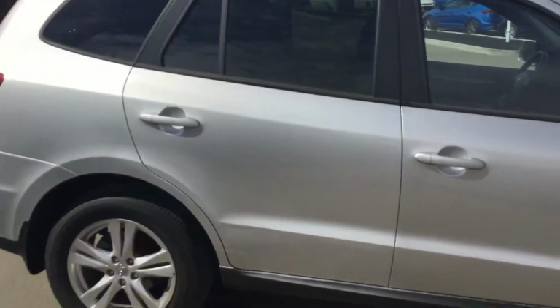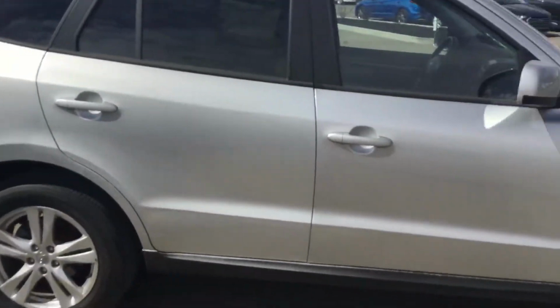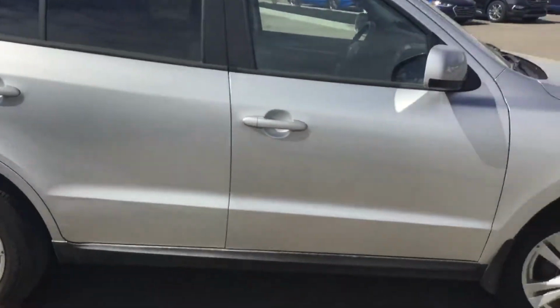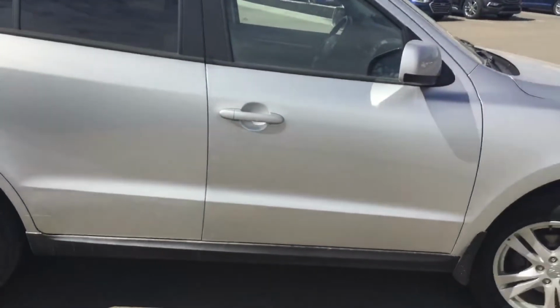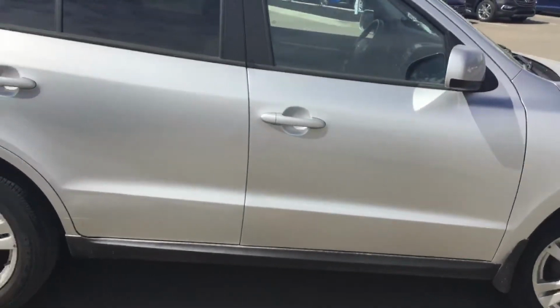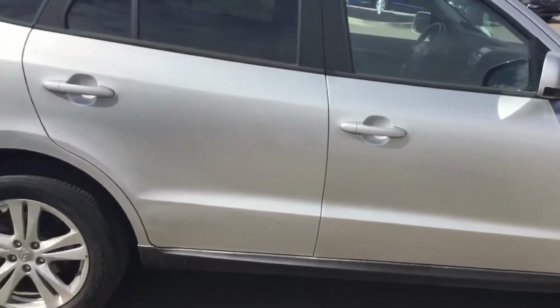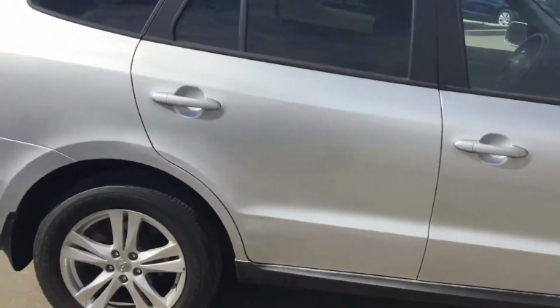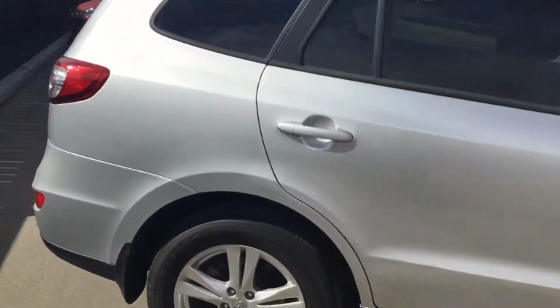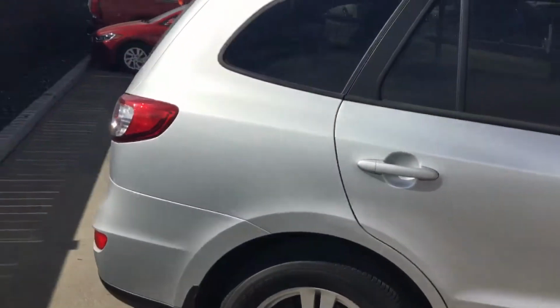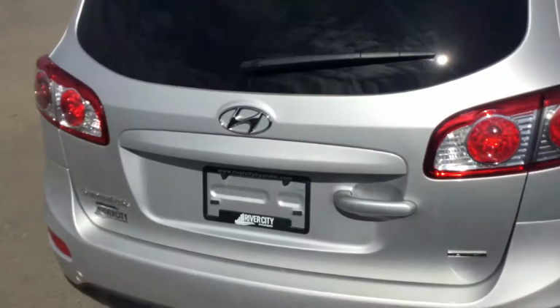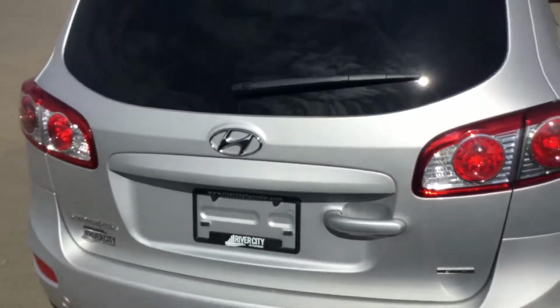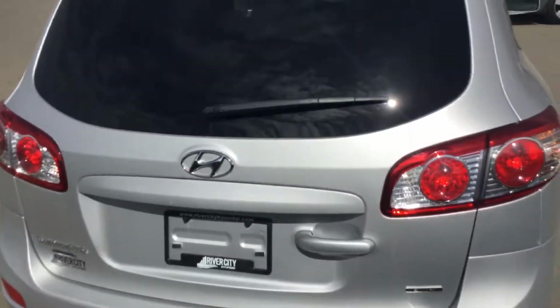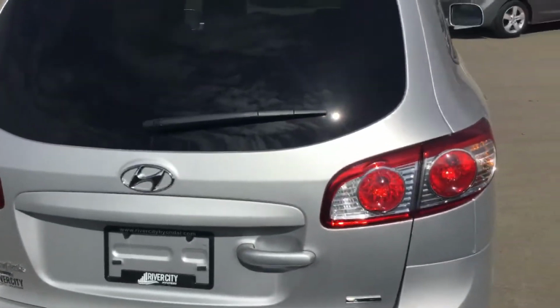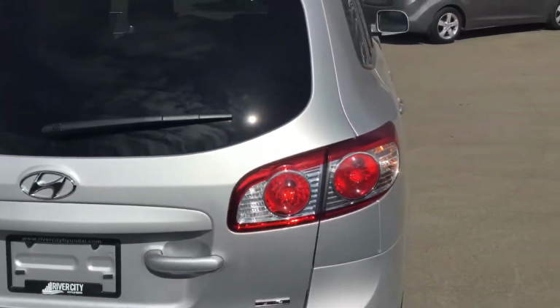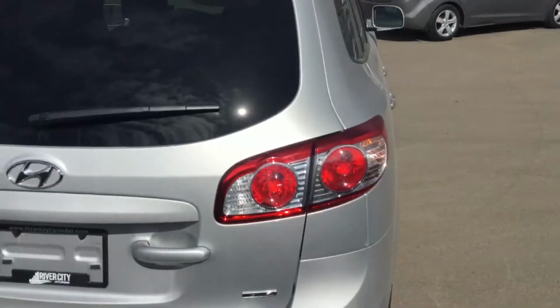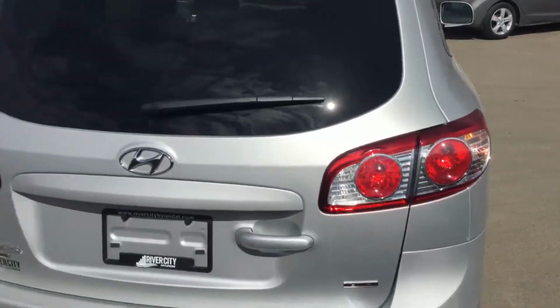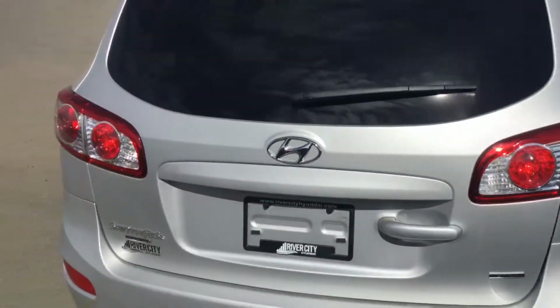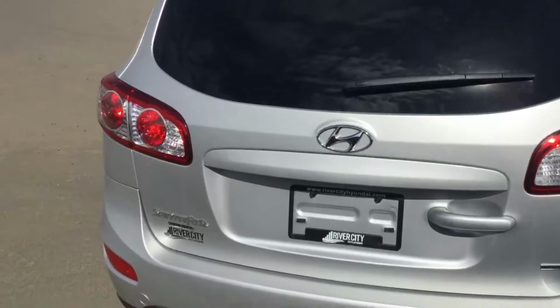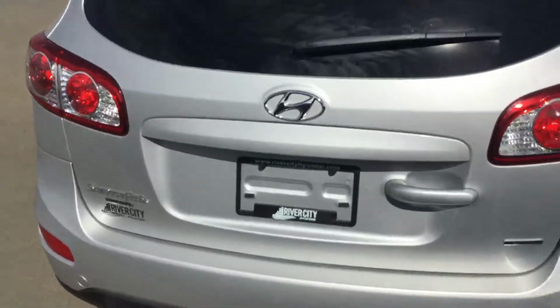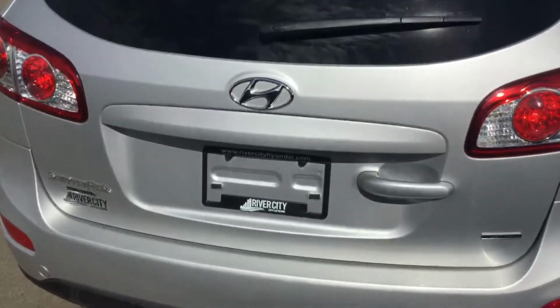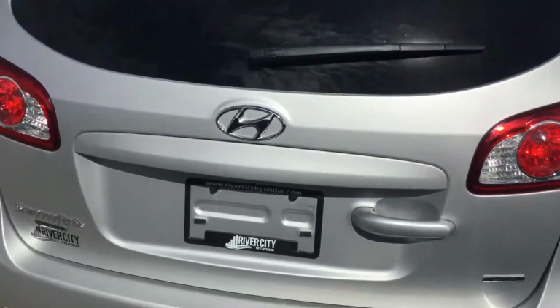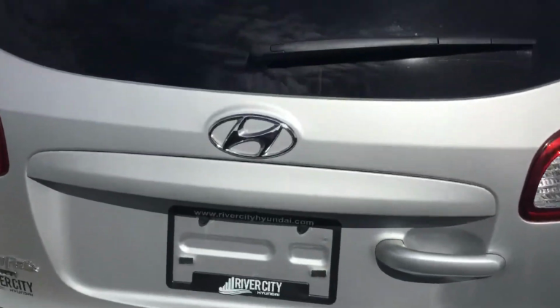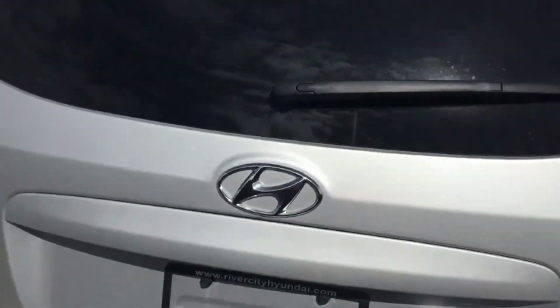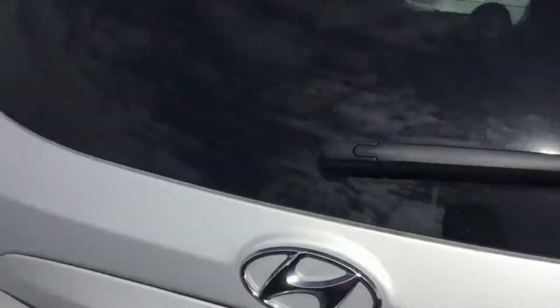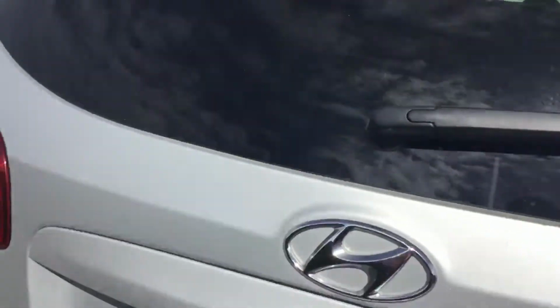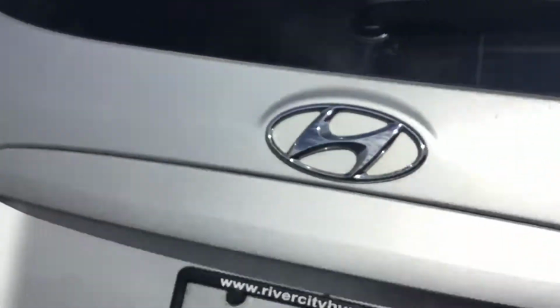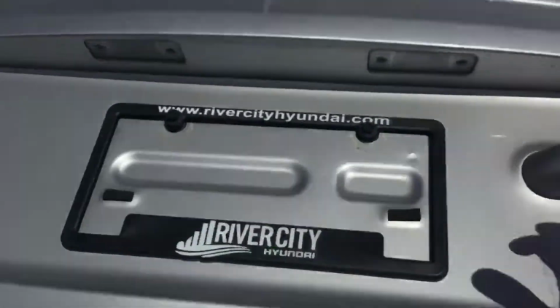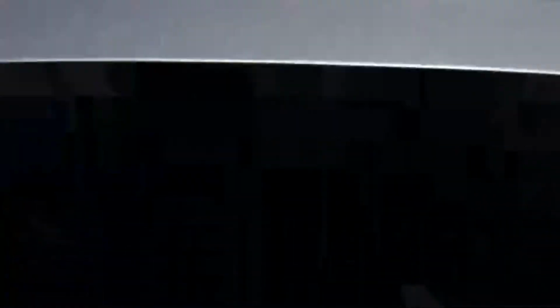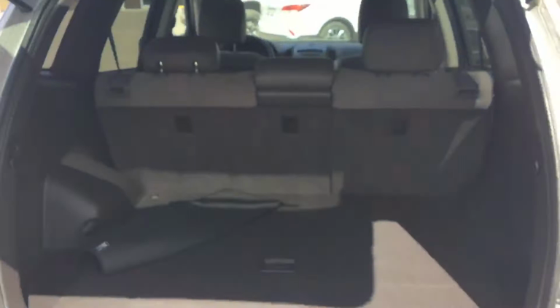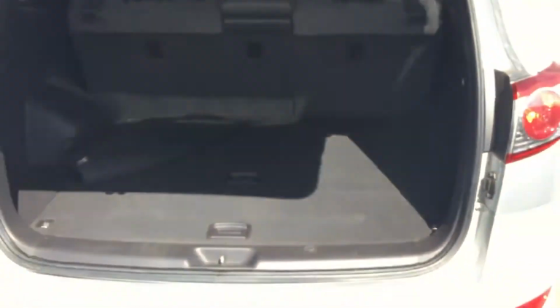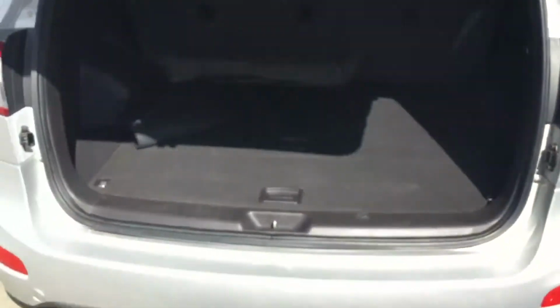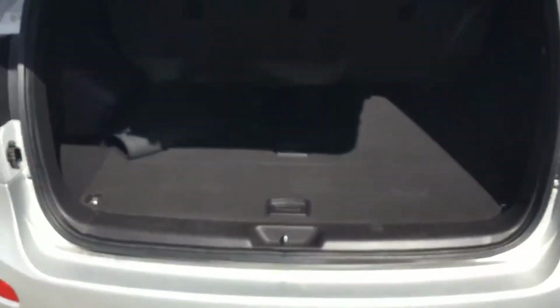As you can see, no dents, no rust, no scratches. Here in the back you have the big signal lights. A great thing about this car is the back trunk — it just pulls up.